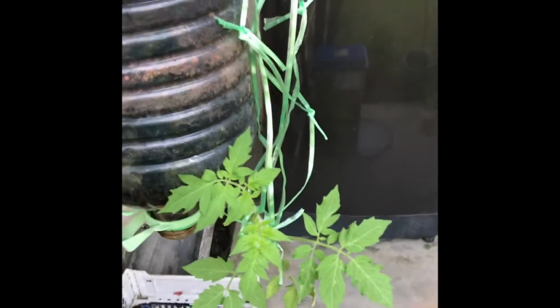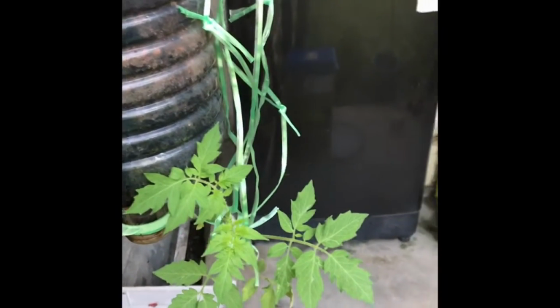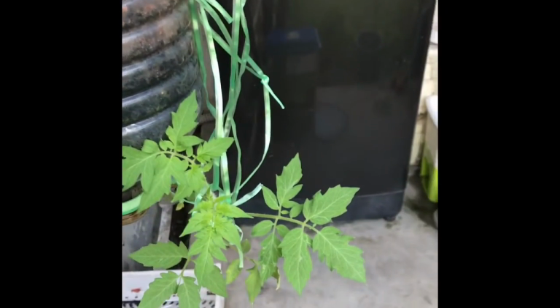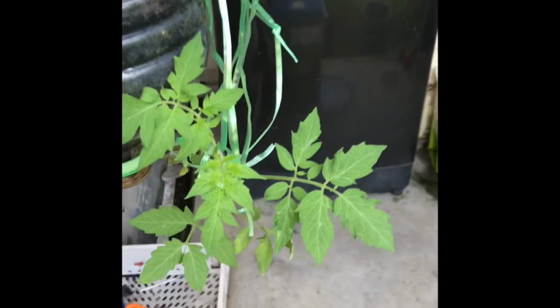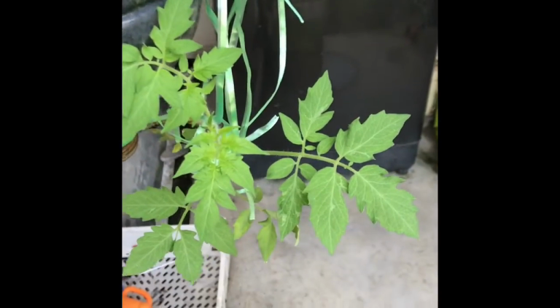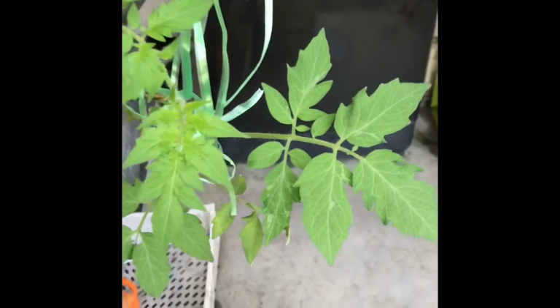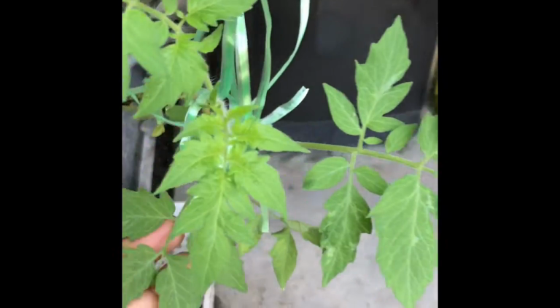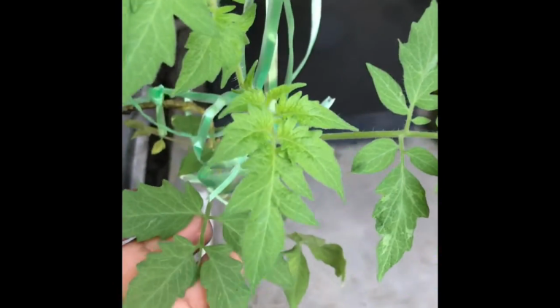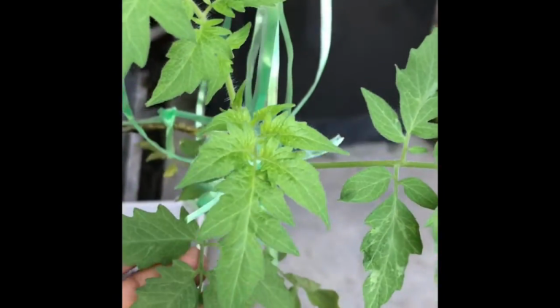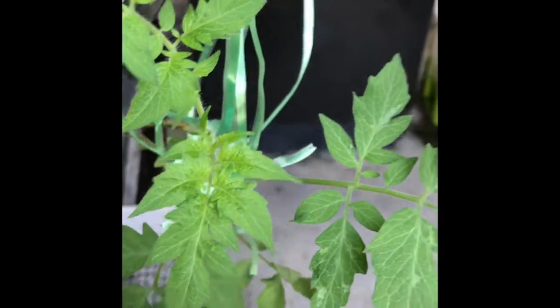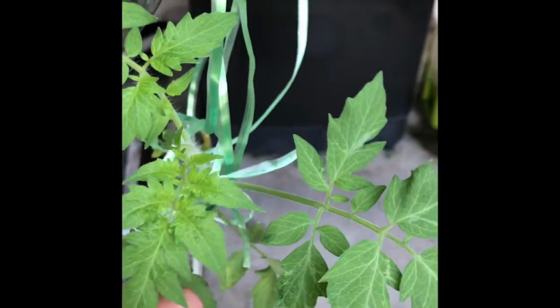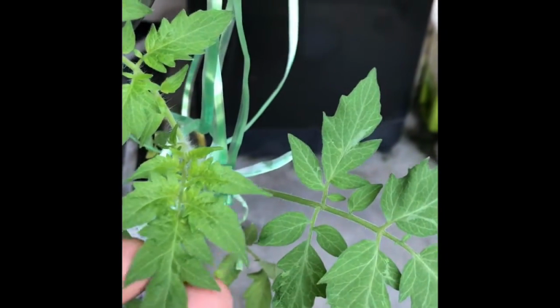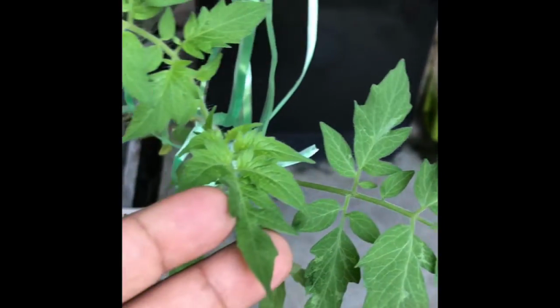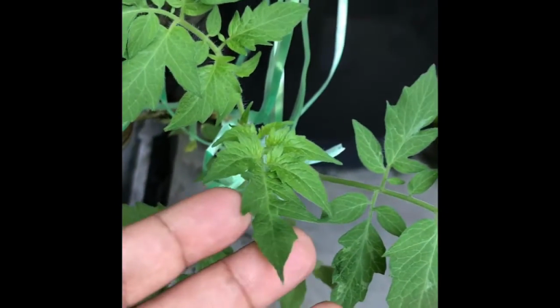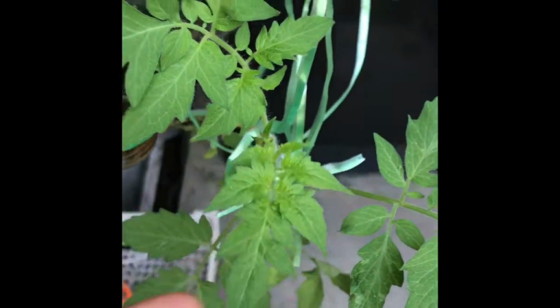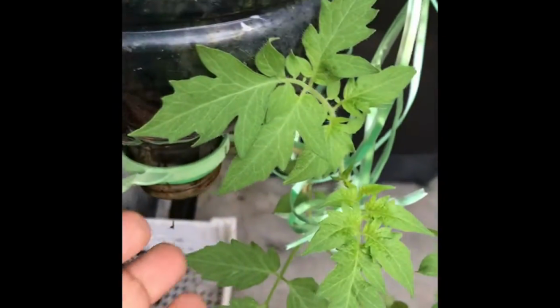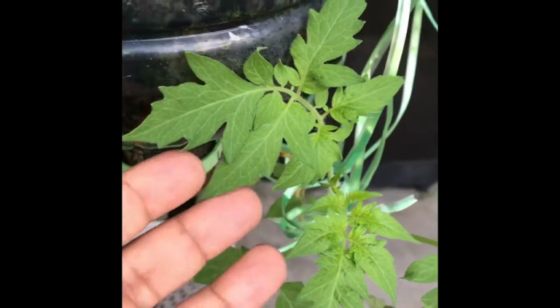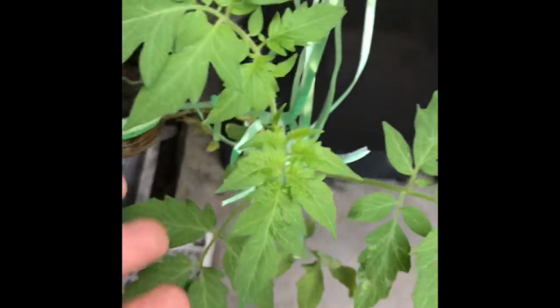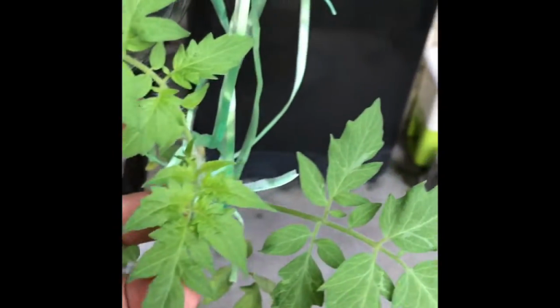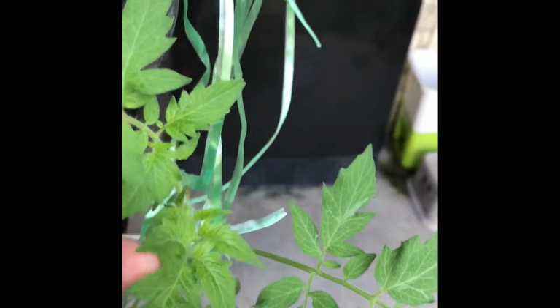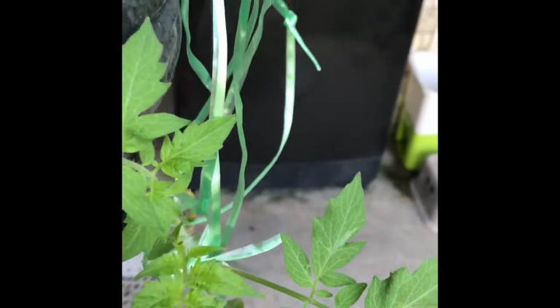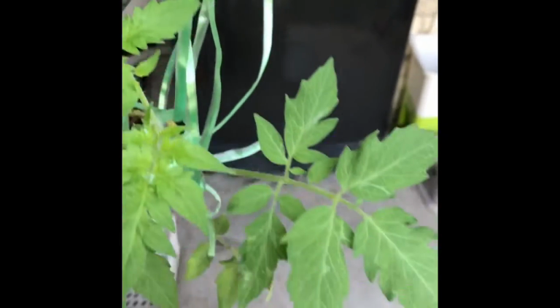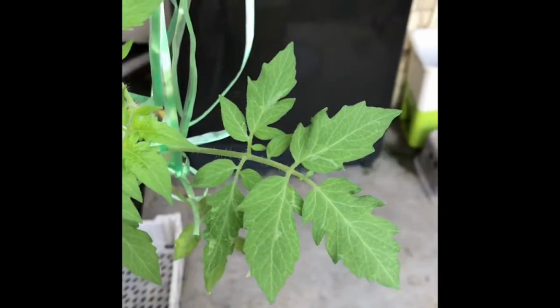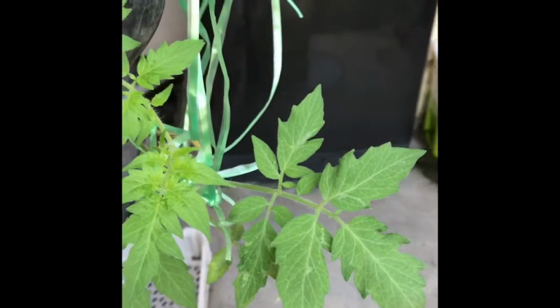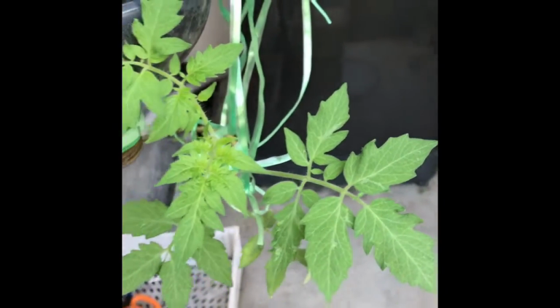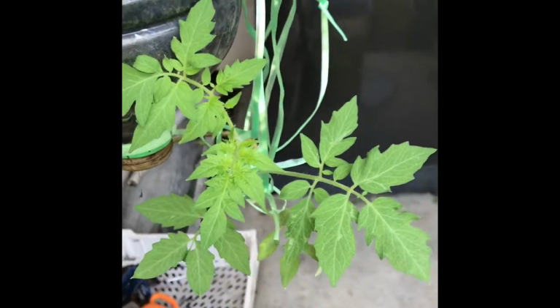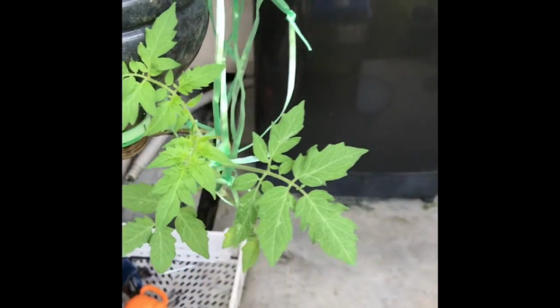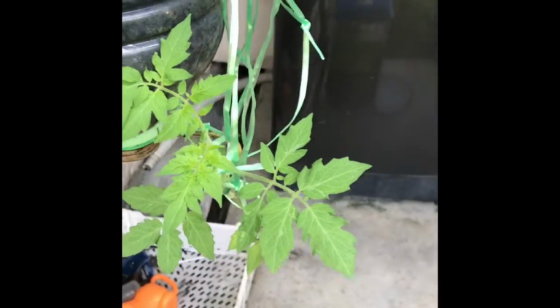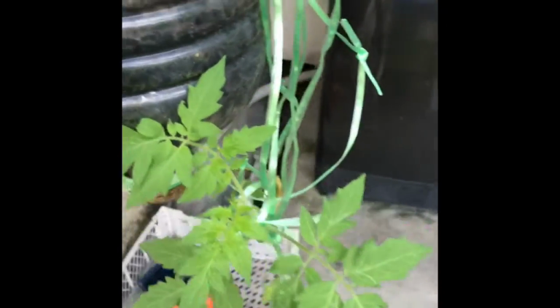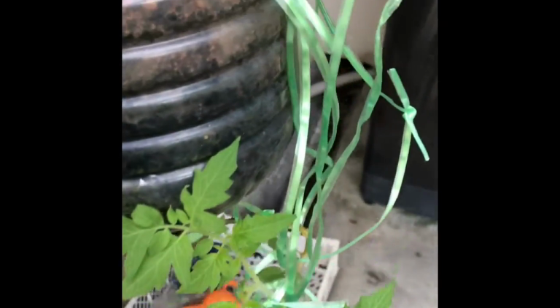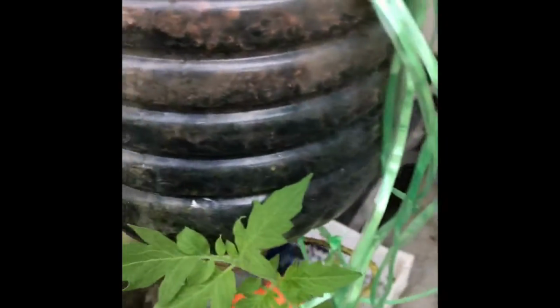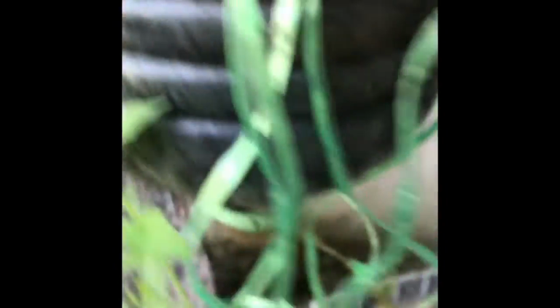Anyway, here's the tomato tree now — it's about two months old. It's growing very well, as you can see. The leaves are nice and green. It's coming along very well, growing upside down from the mineral water bottle.